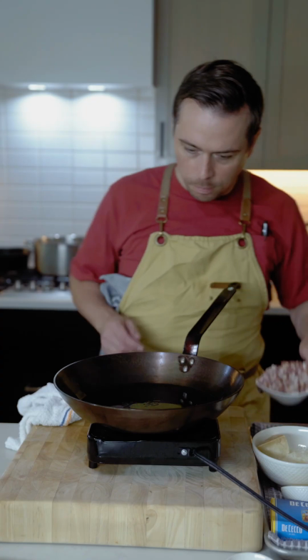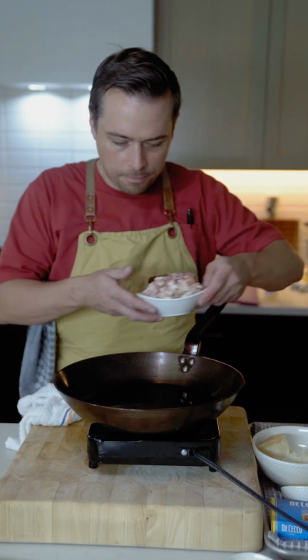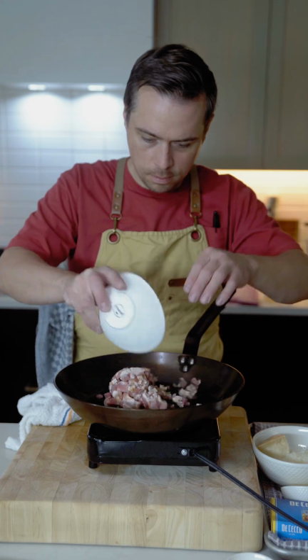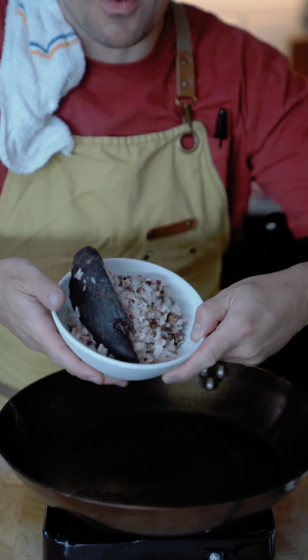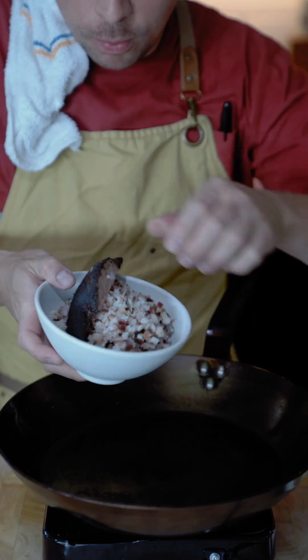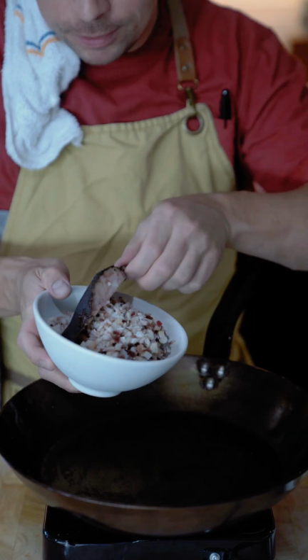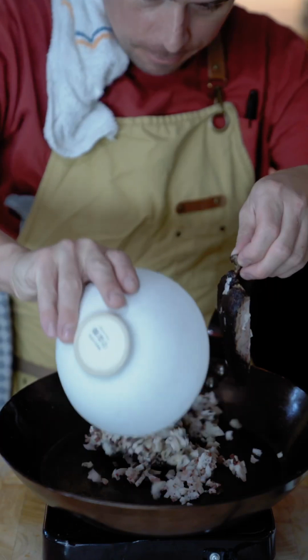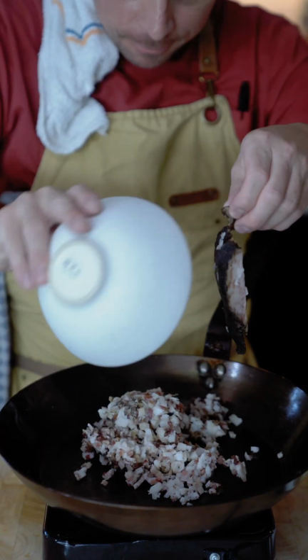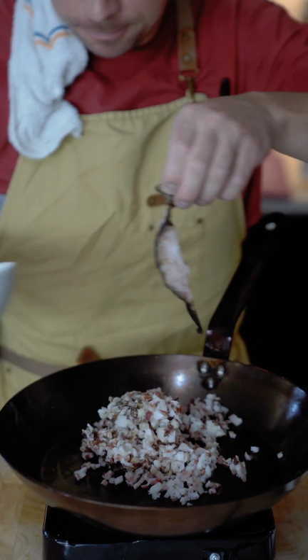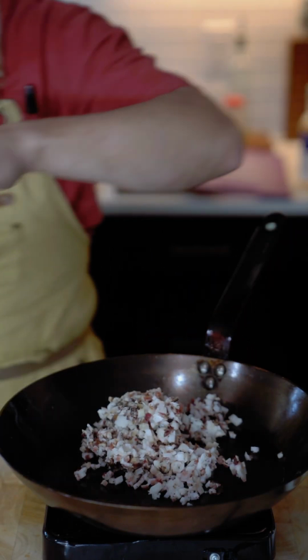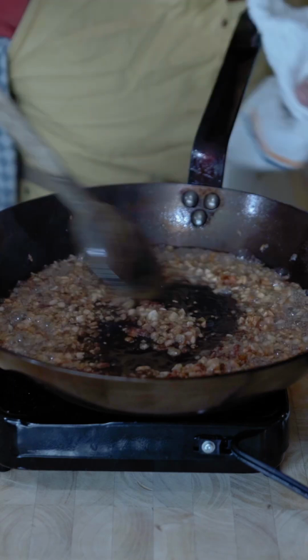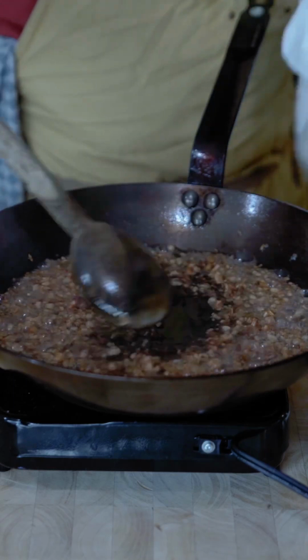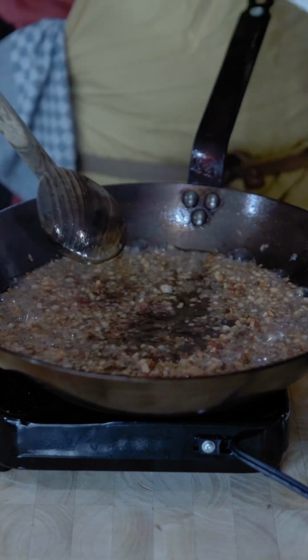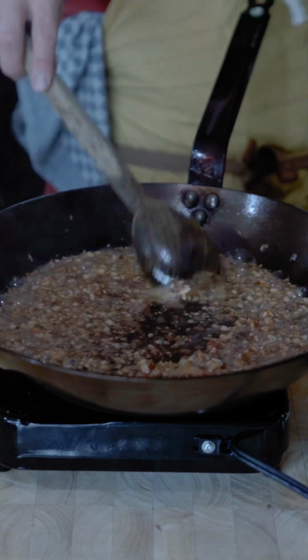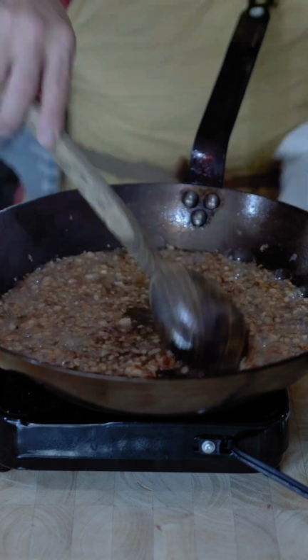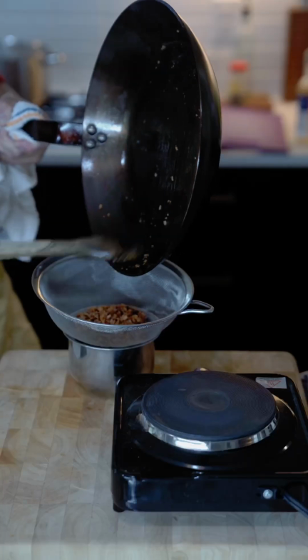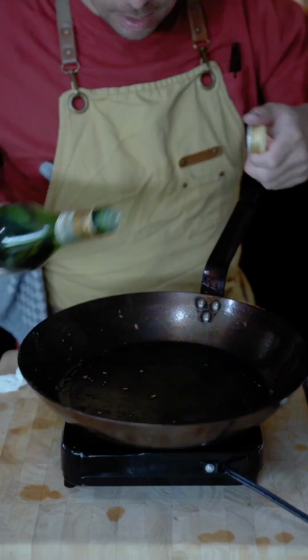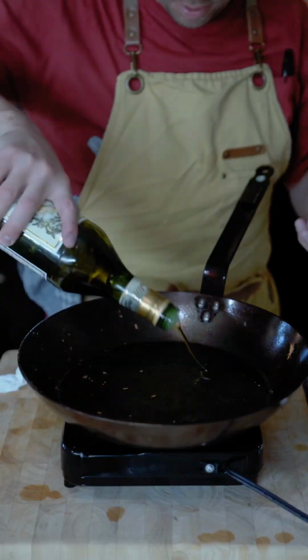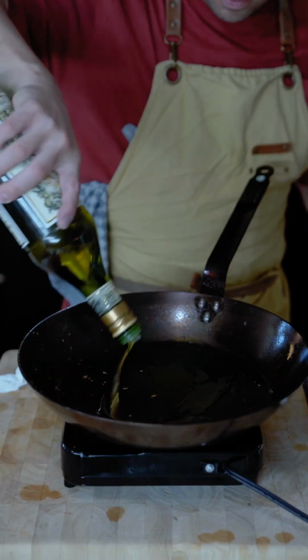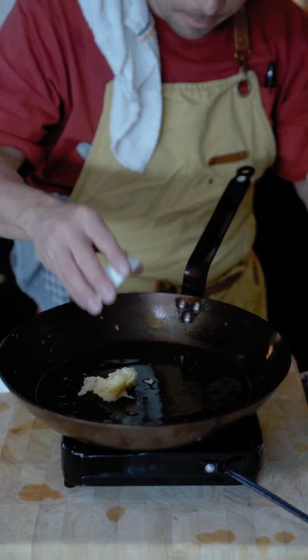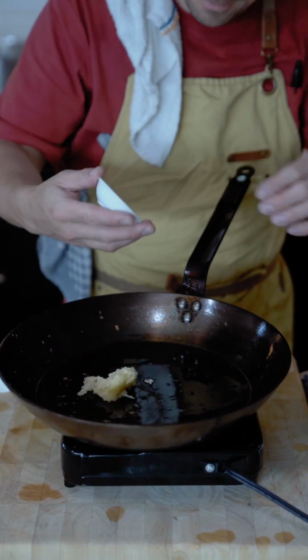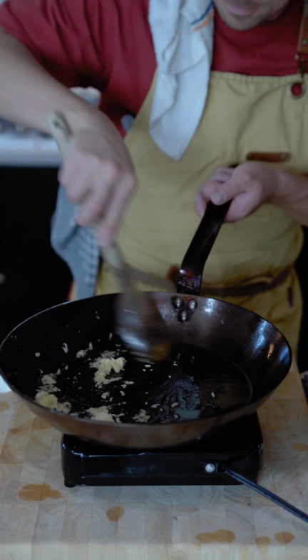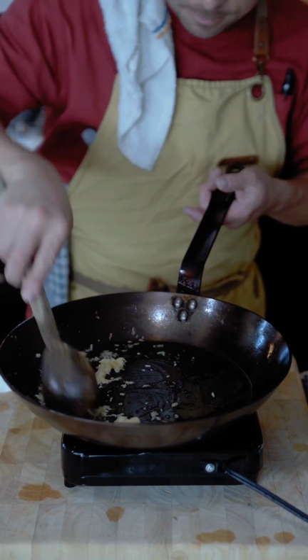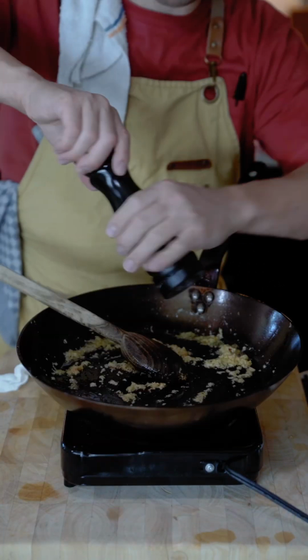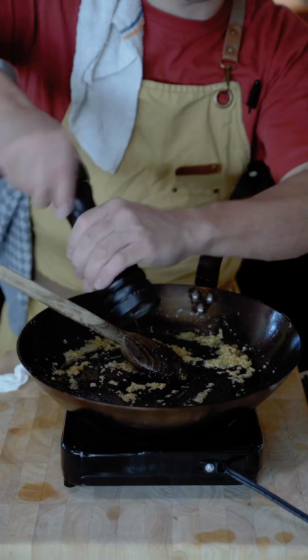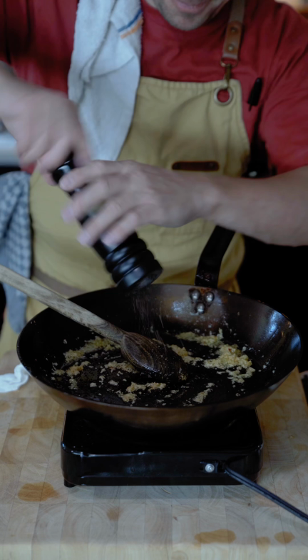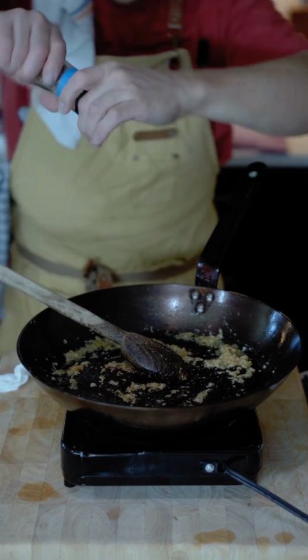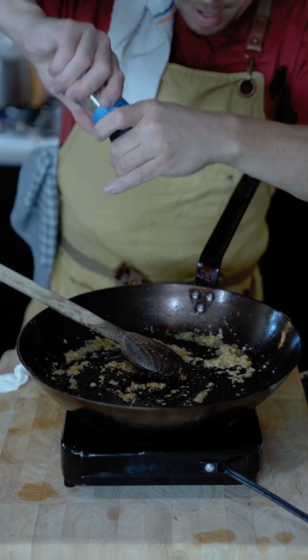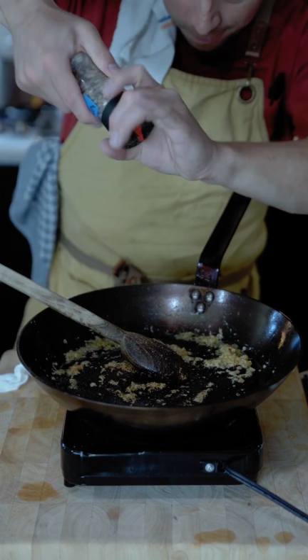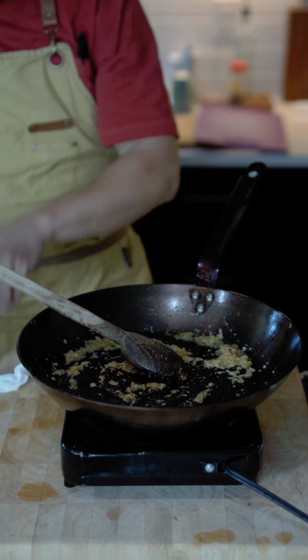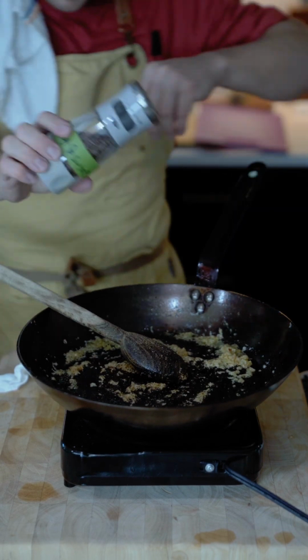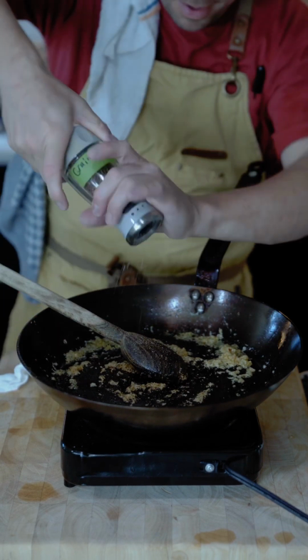I'm going to do the bacon first. Now we're going to go in with the guanciale. That's what we're looking for. Olive oil. Garlic in. Black pepper. Got a little bit of white pepper.